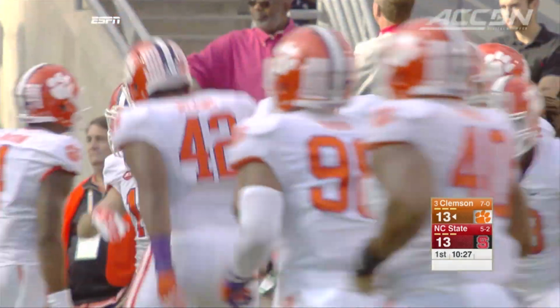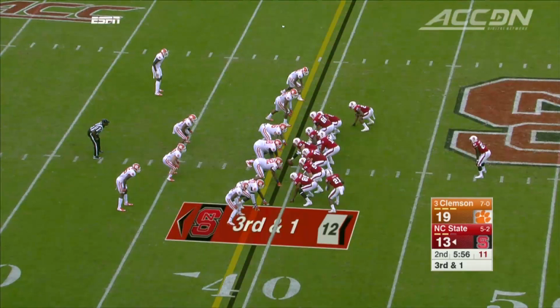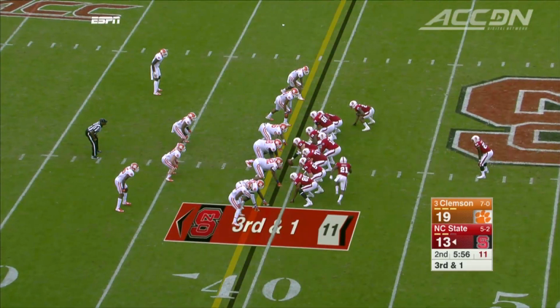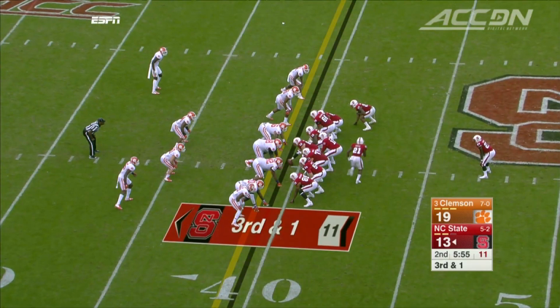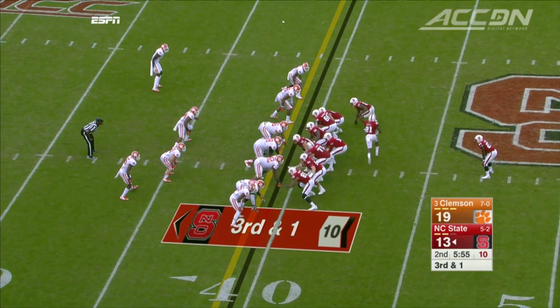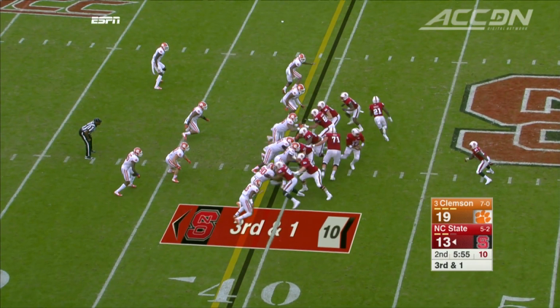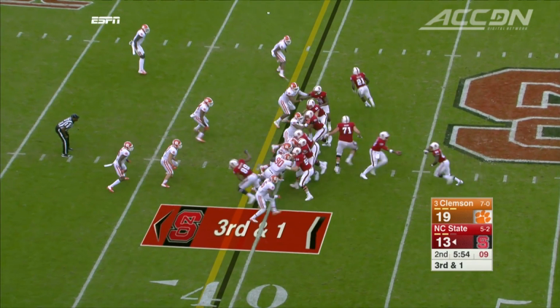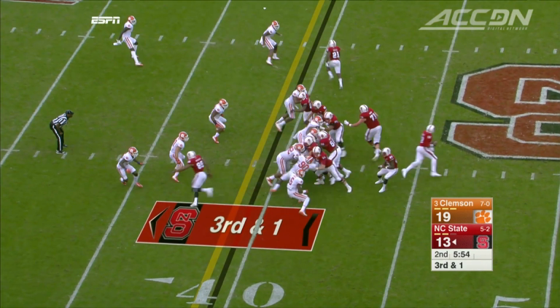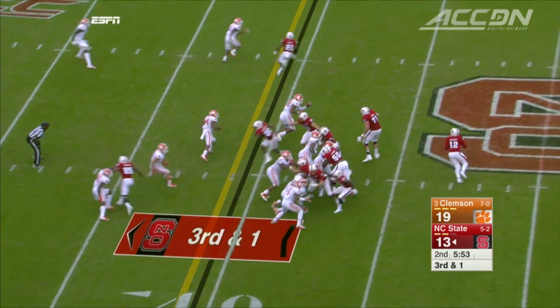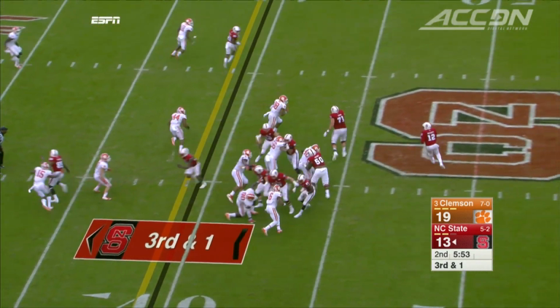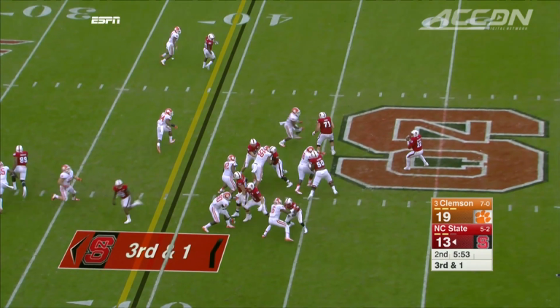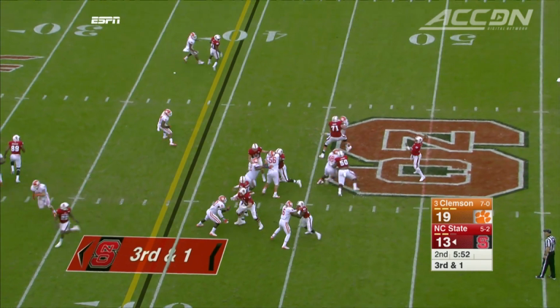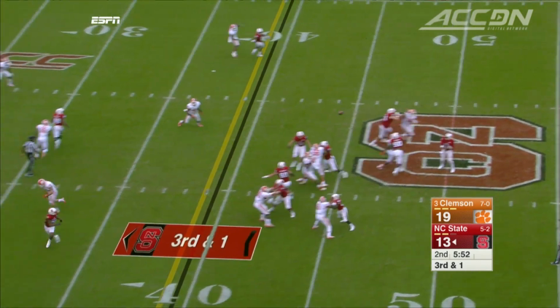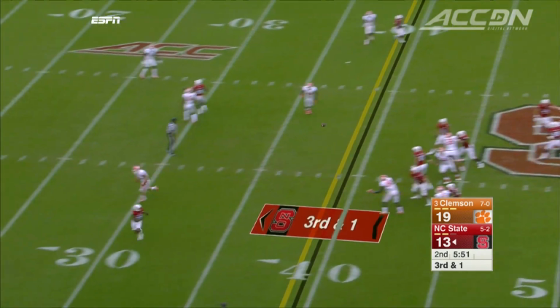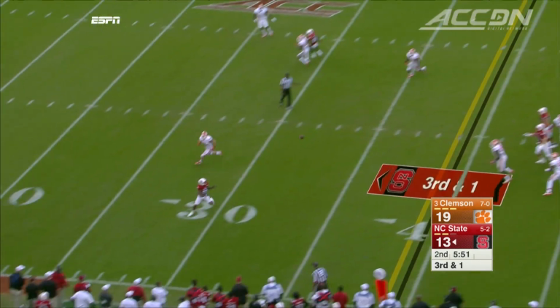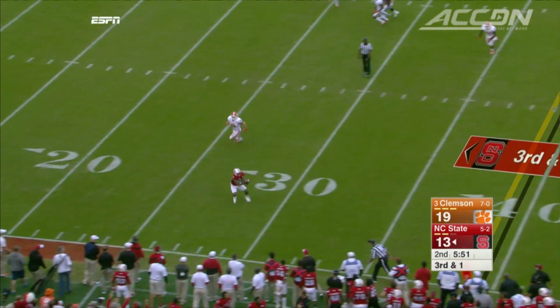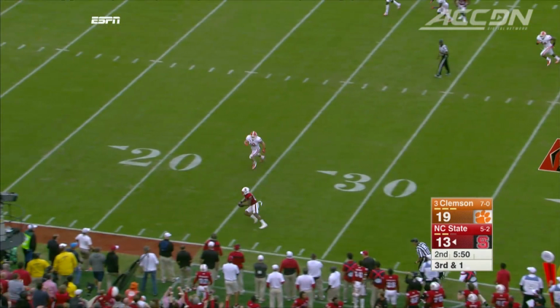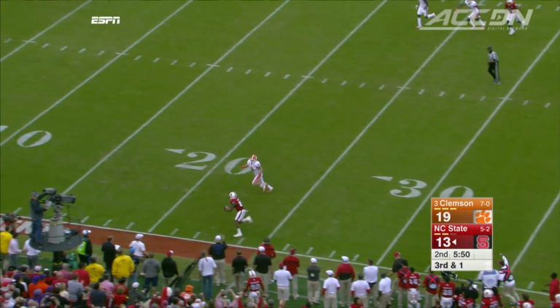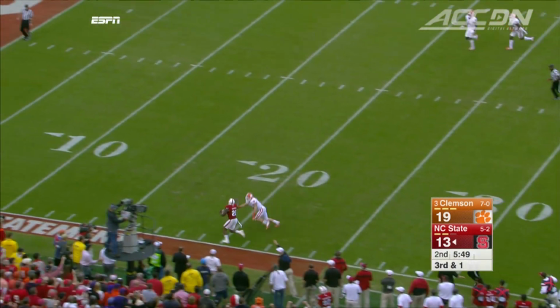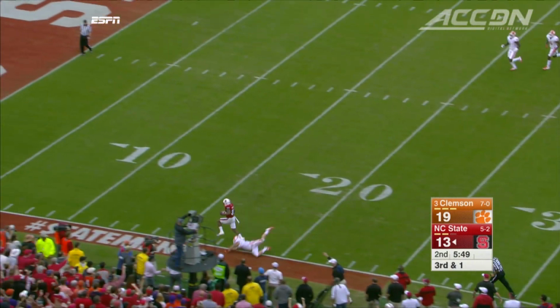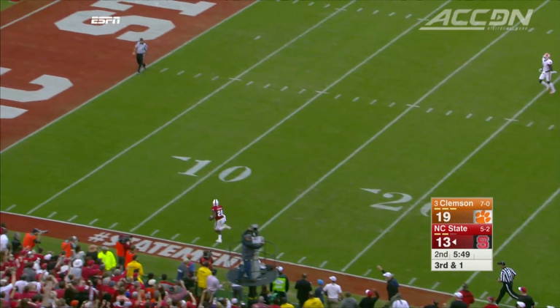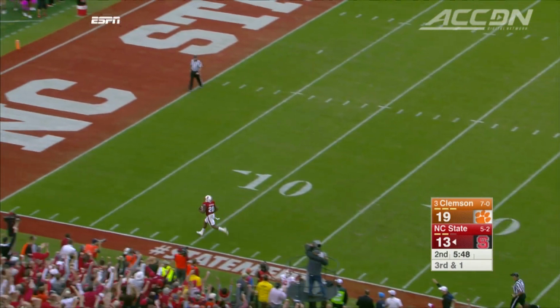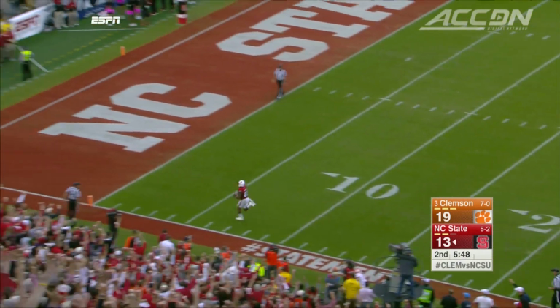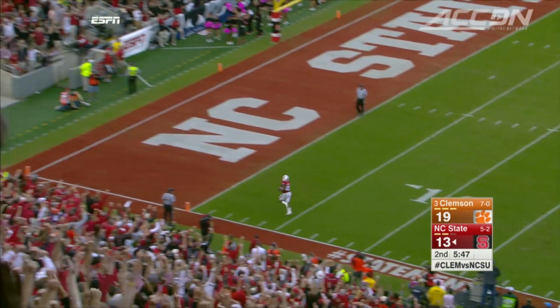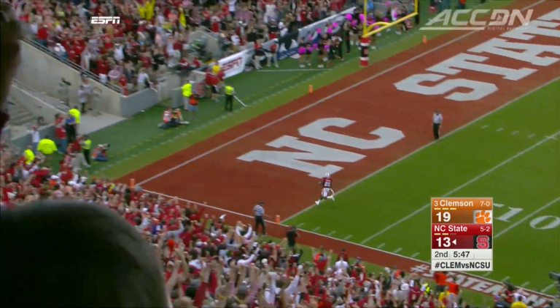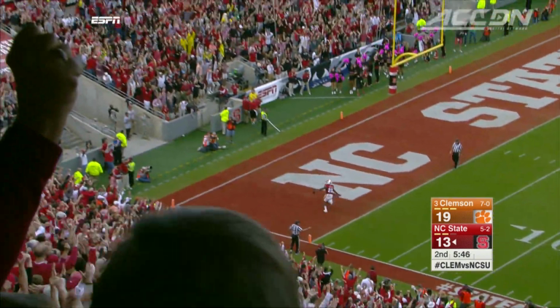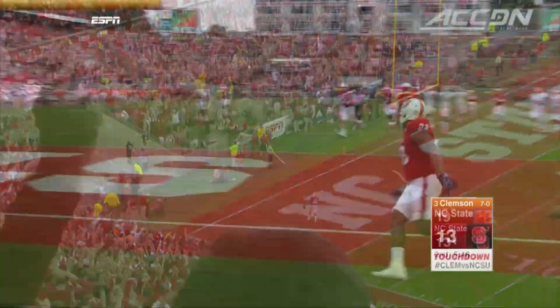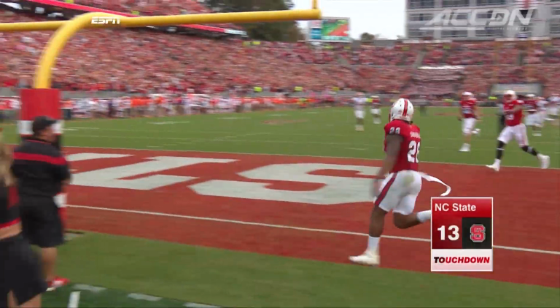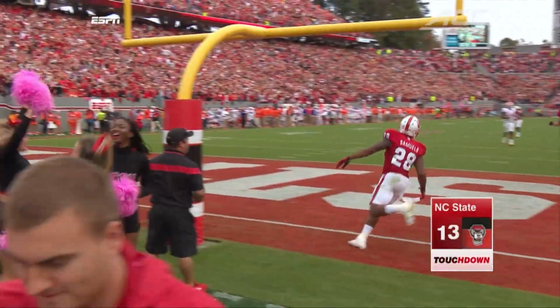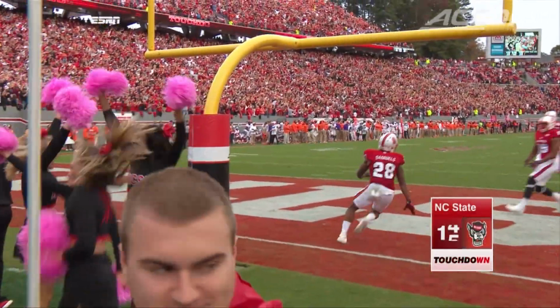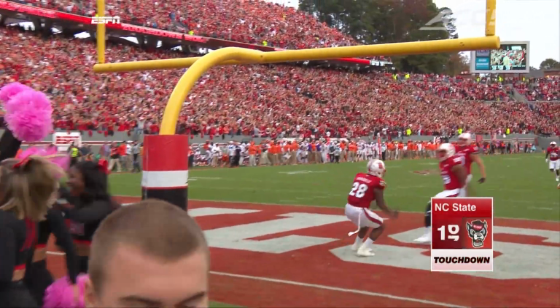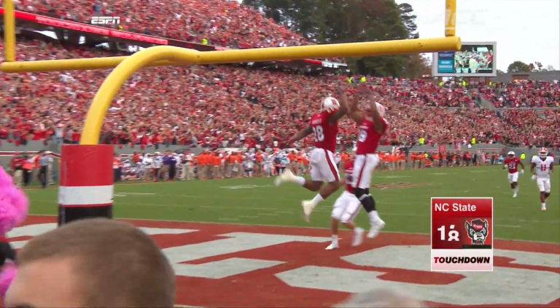Things slowed down after that. Now in the second quarter, Brissette with a throwback pass to Jalen Samuels — 40 yards, a sideline sprint — and NC State is back on top 20-19.